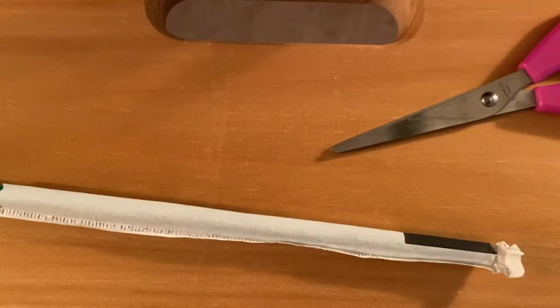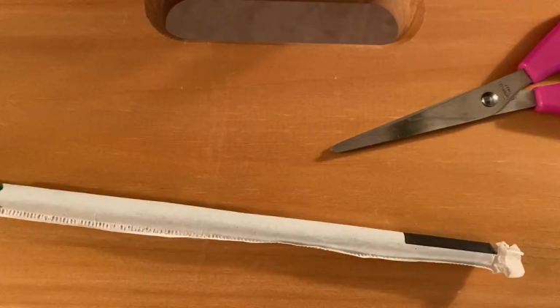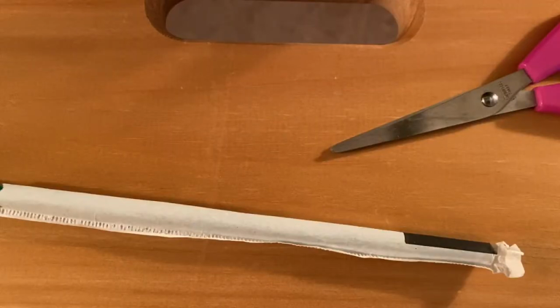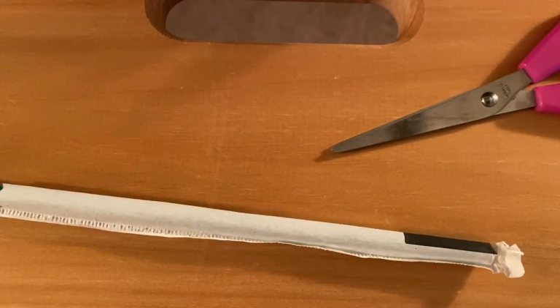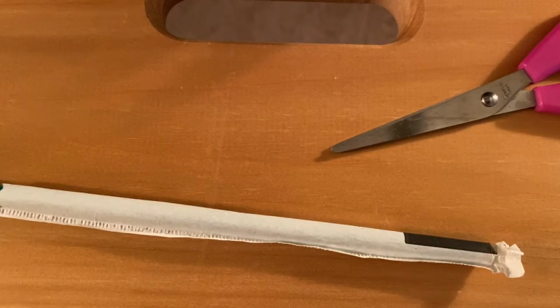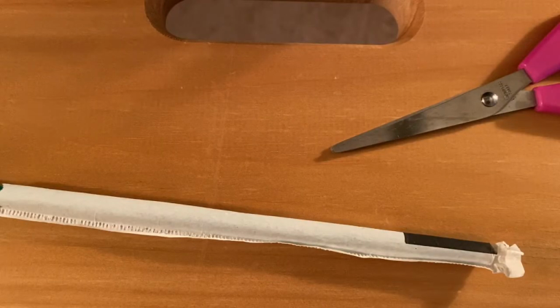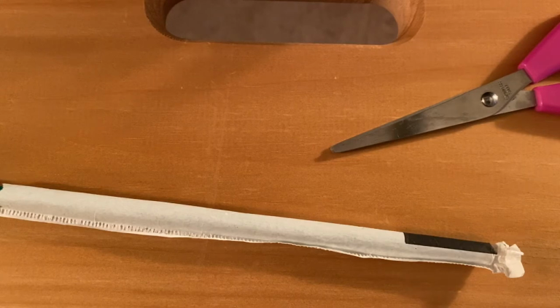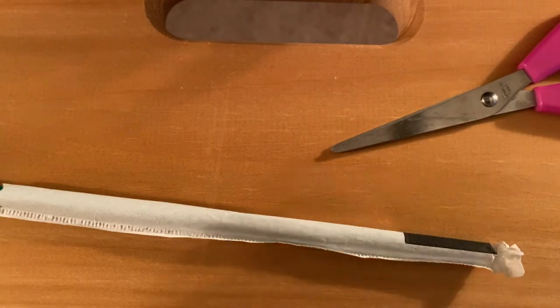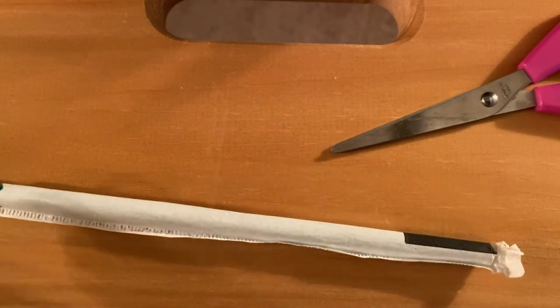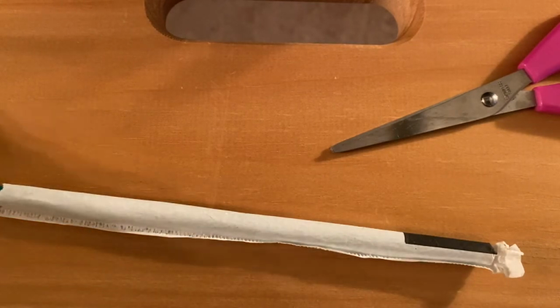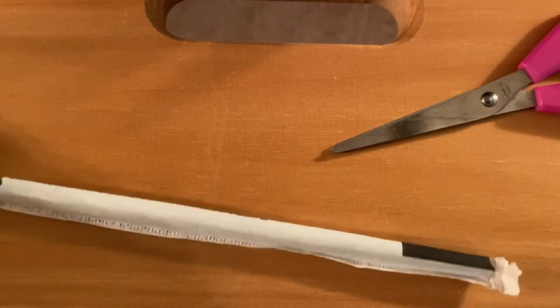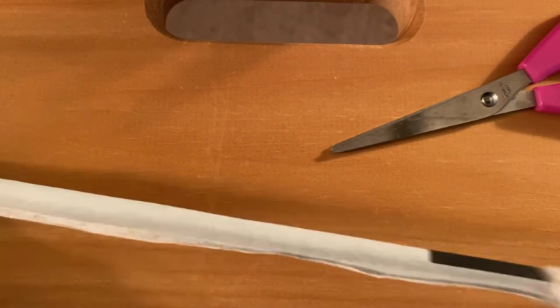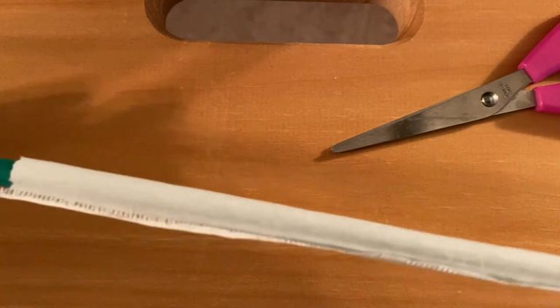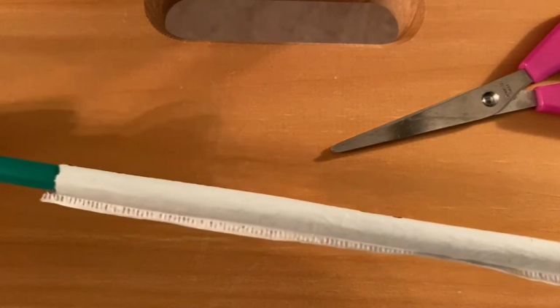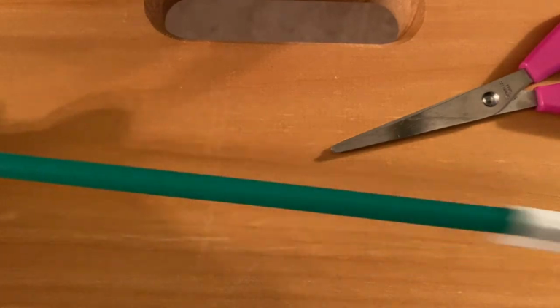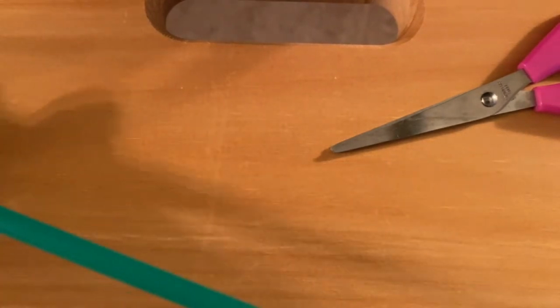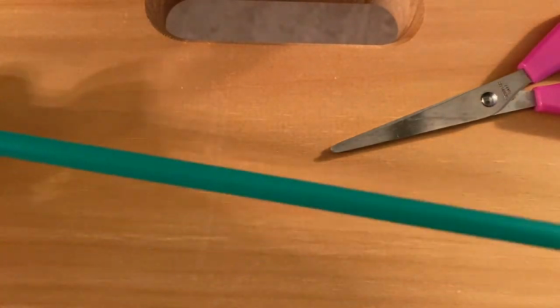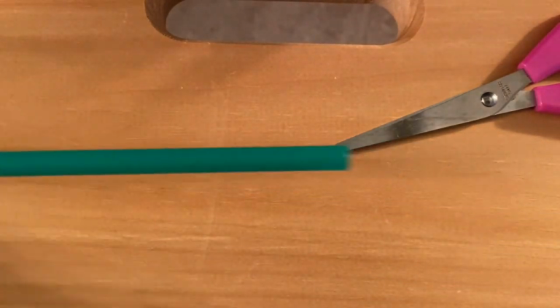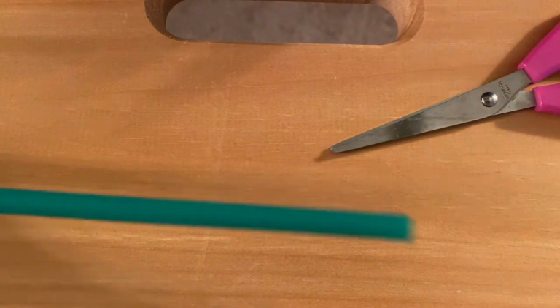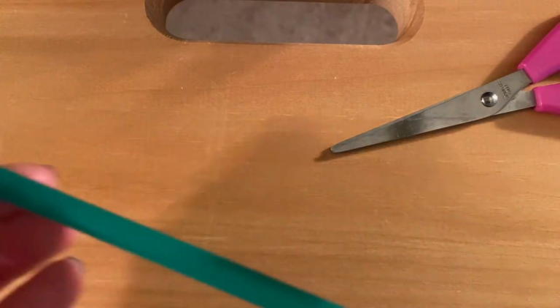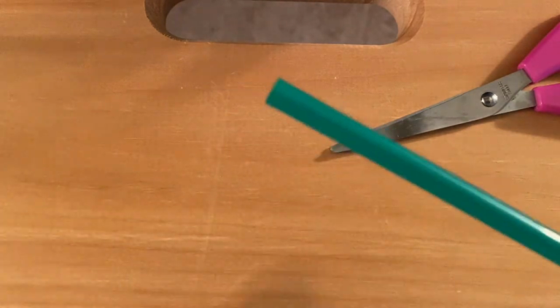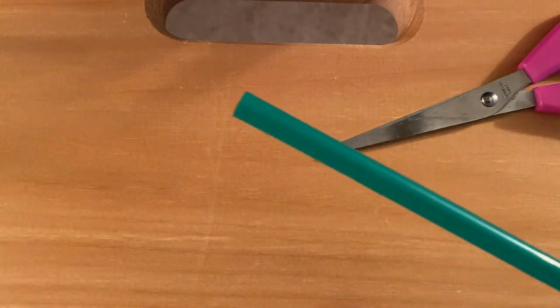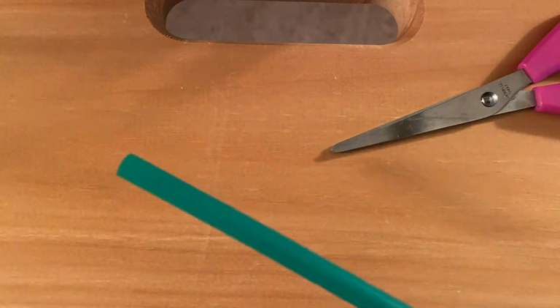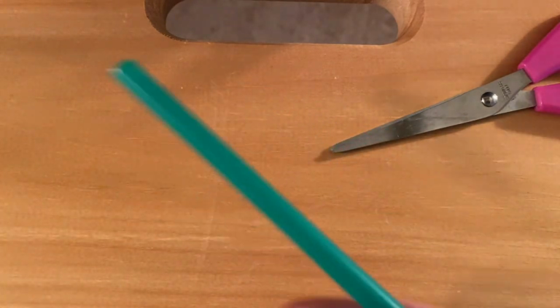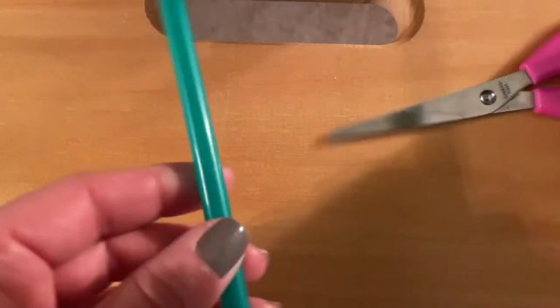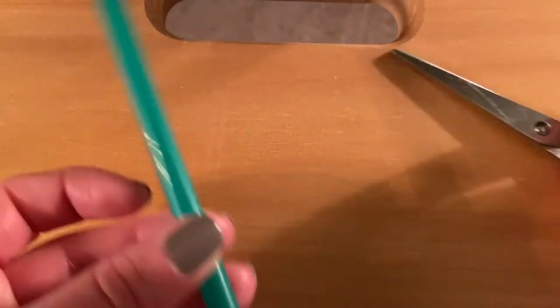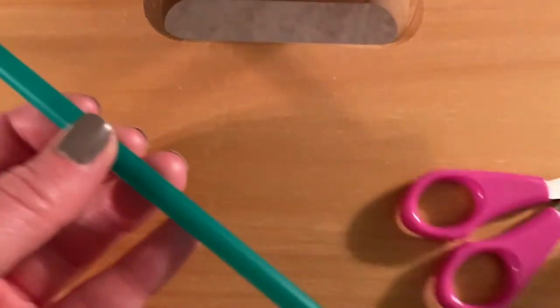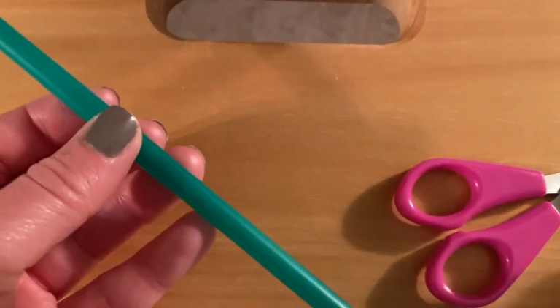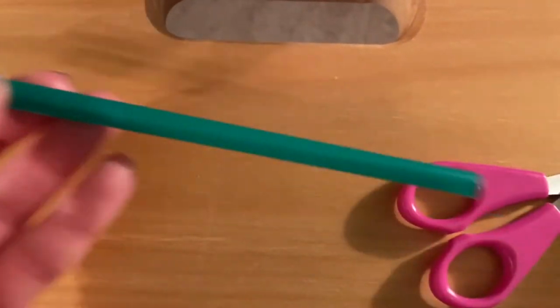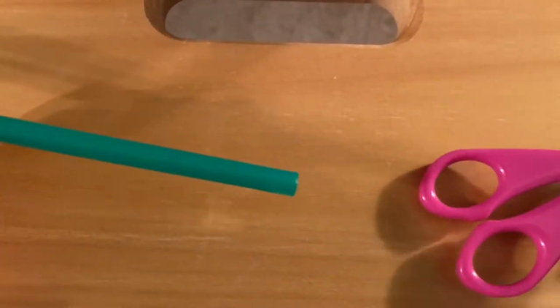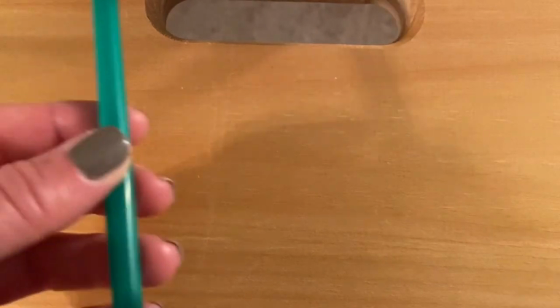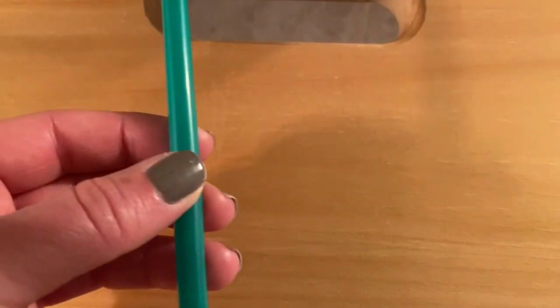For today's activity you are going to need scissors and a straw. Remove the wrapping from the straw. Your straw can be long or short. For this I'm going to have a long straw at first, which I will then make shorter.